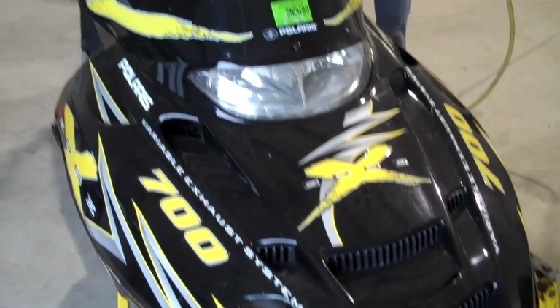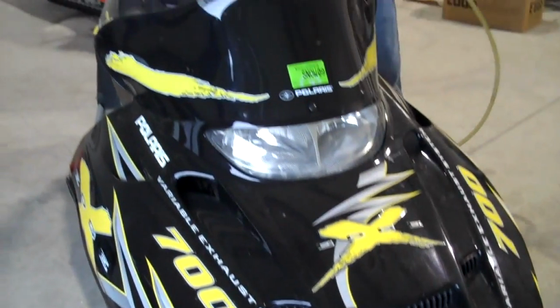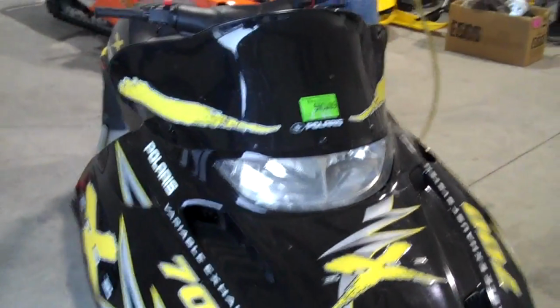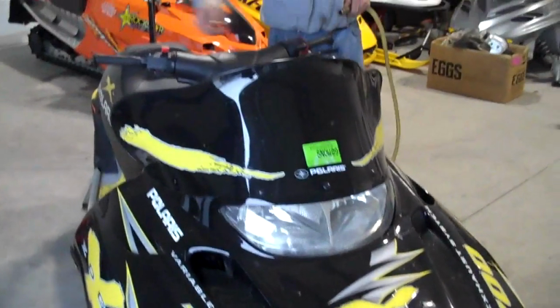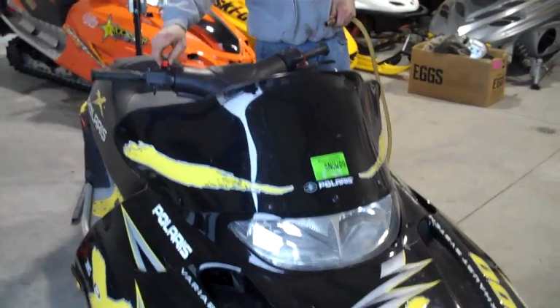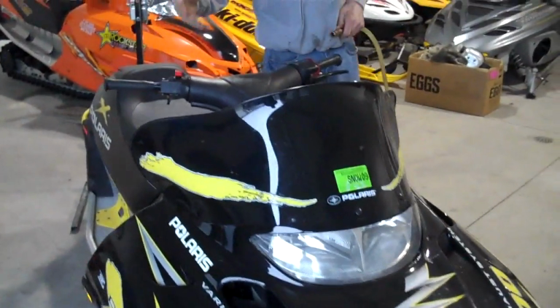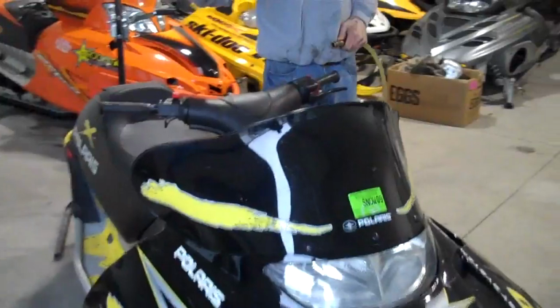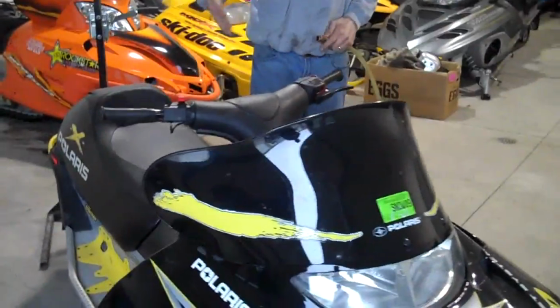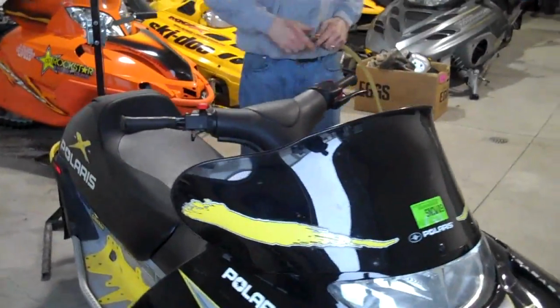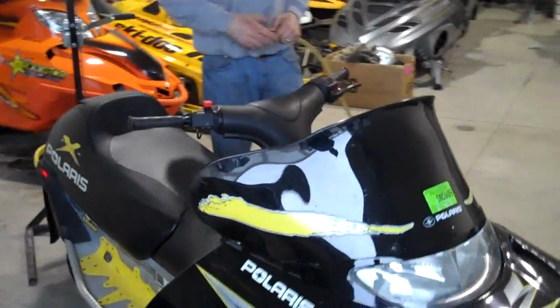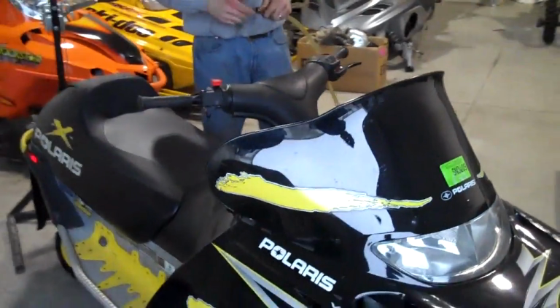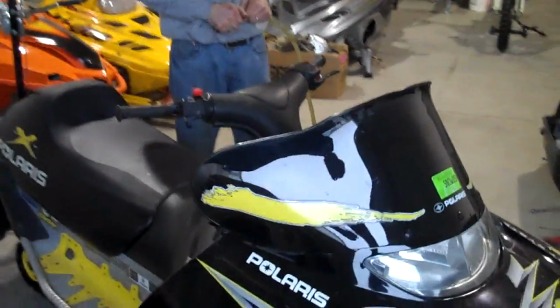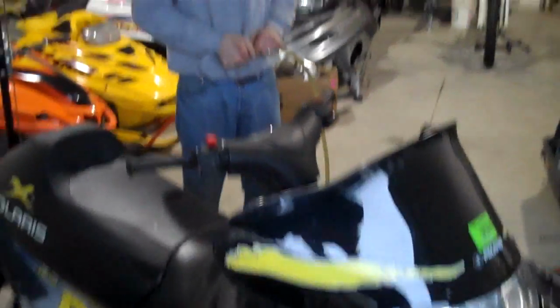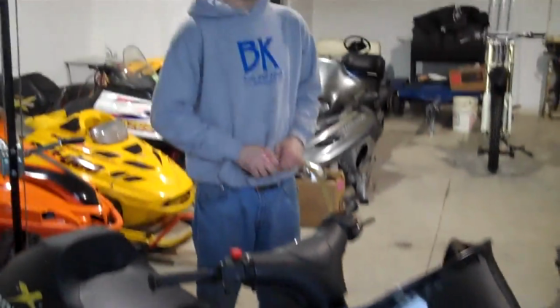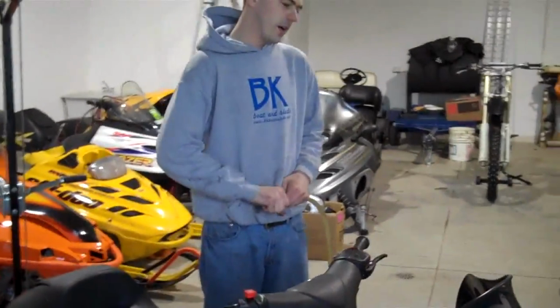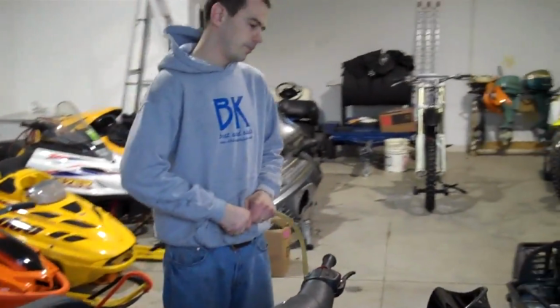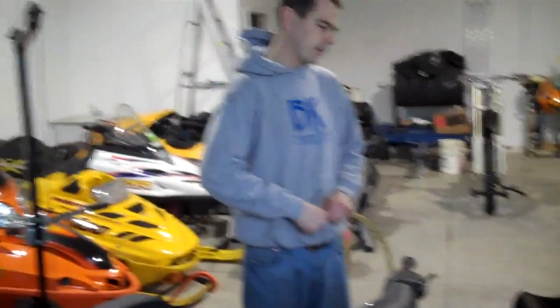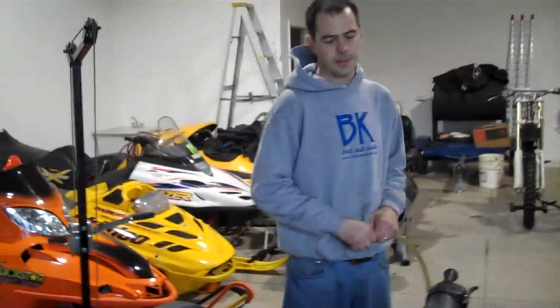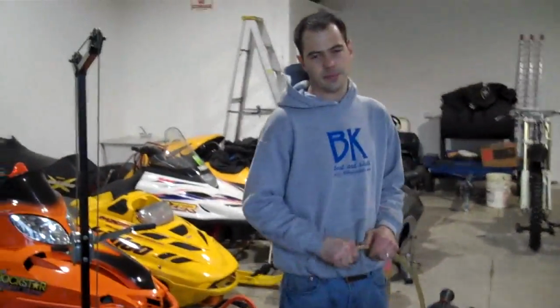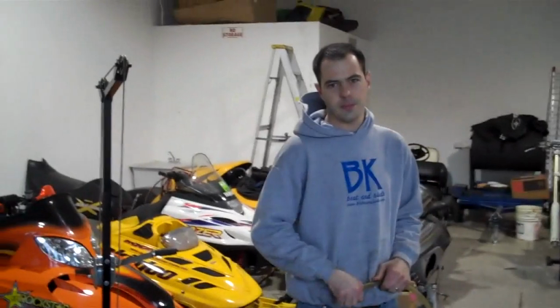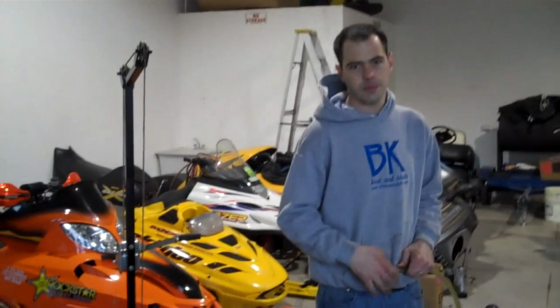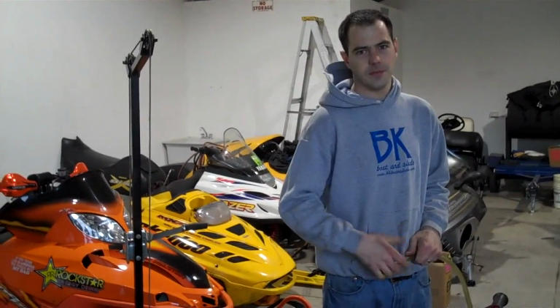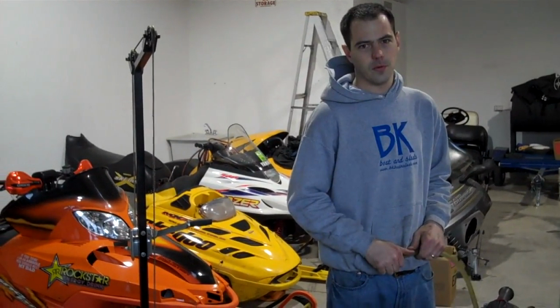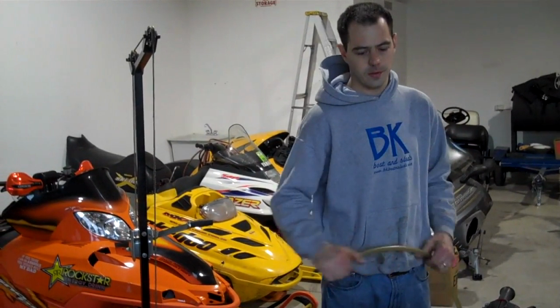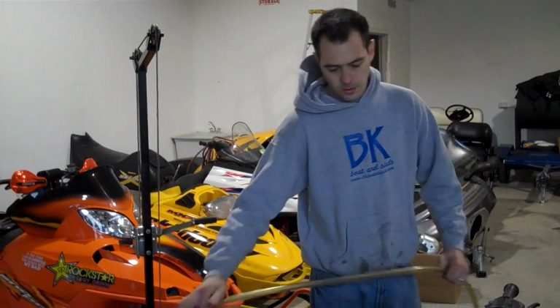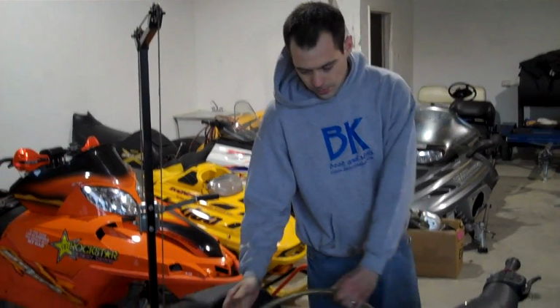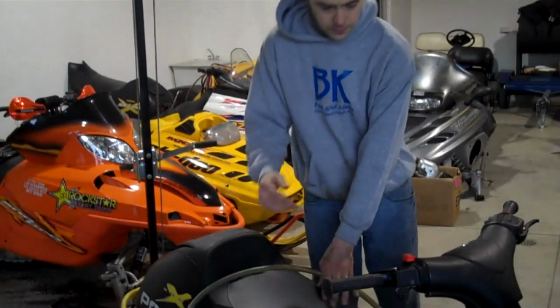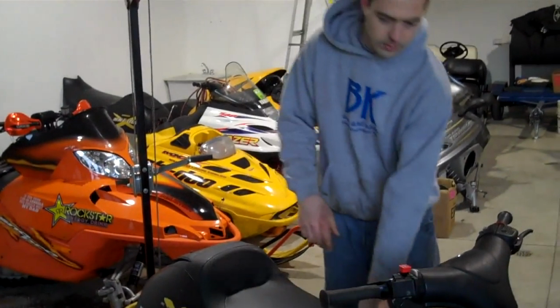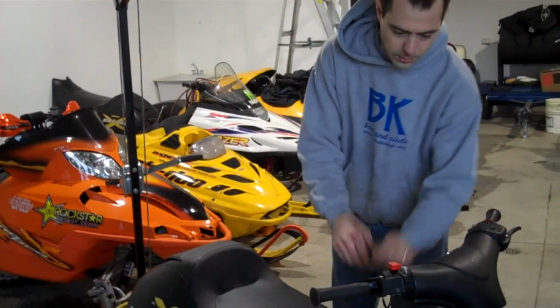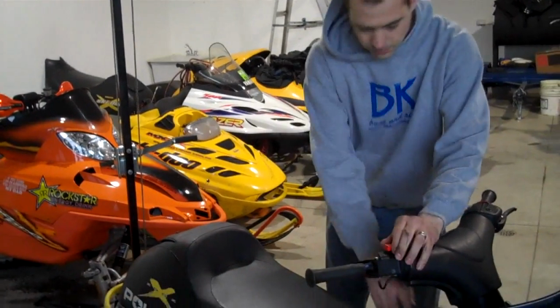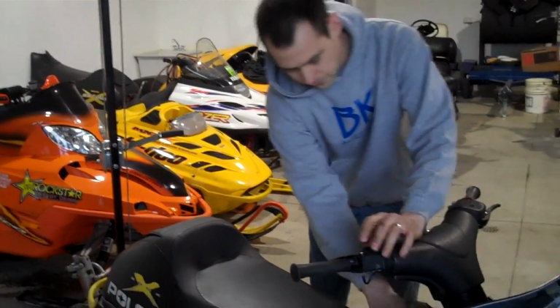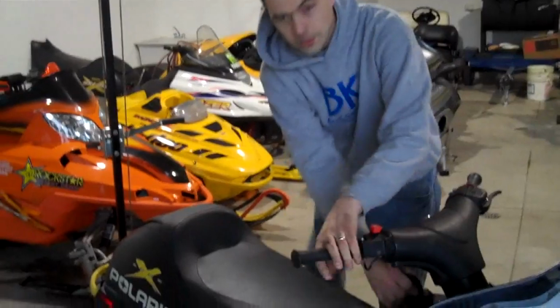What I like to do is first start off by actually running the sled. Get it warmed up for a few minutes. Sometimes getting it up to temperature is best, but definitely get the motor running. So we're going to get it running for a few minutes.